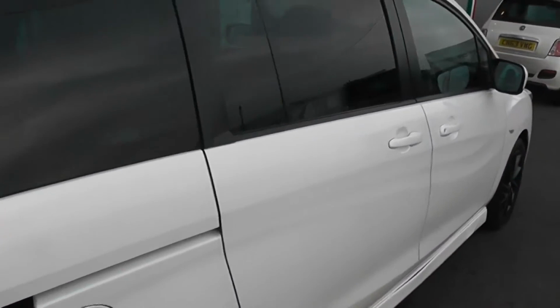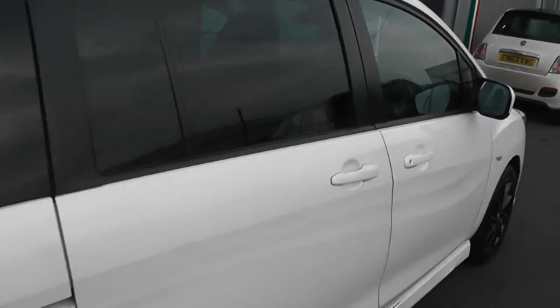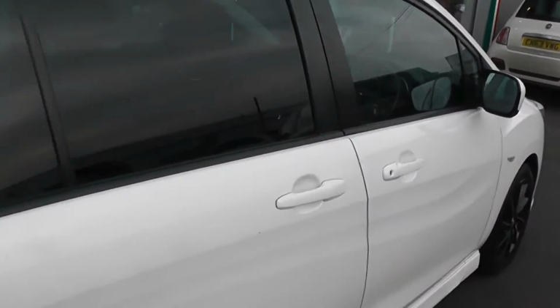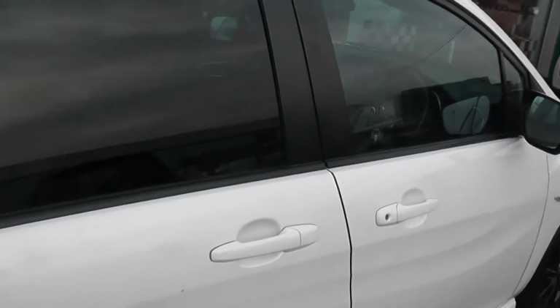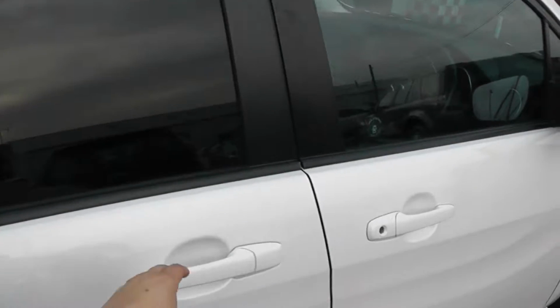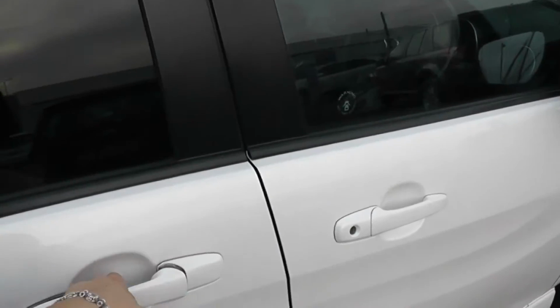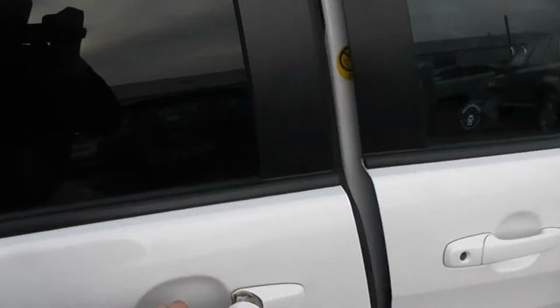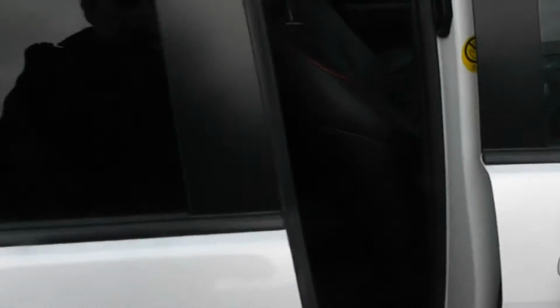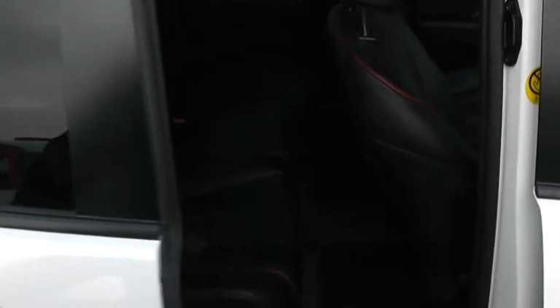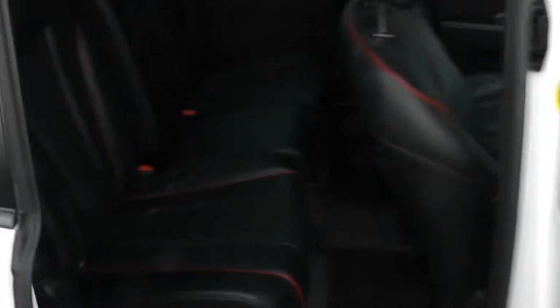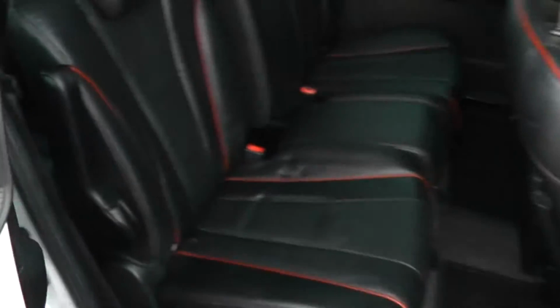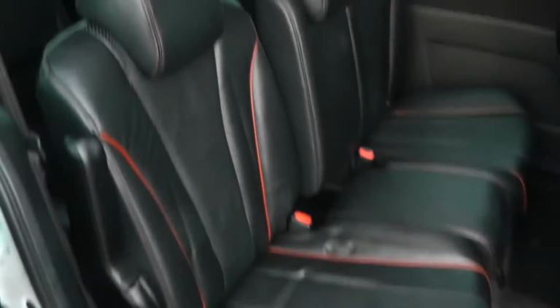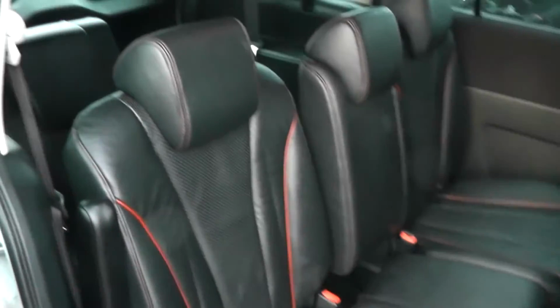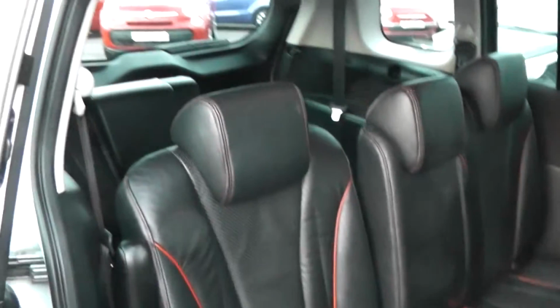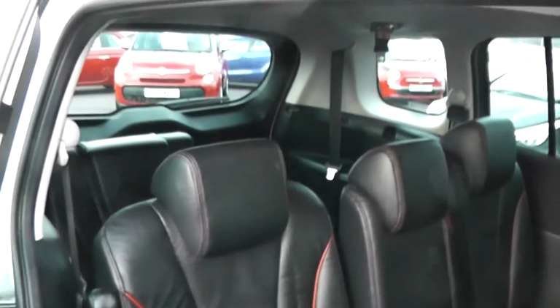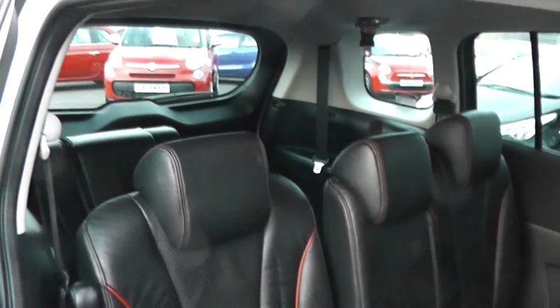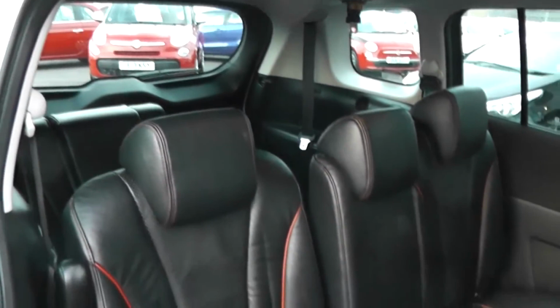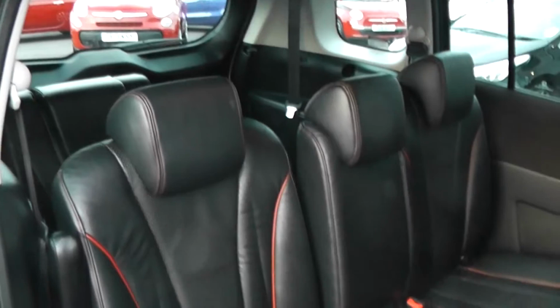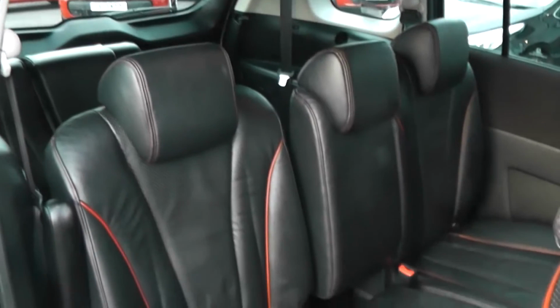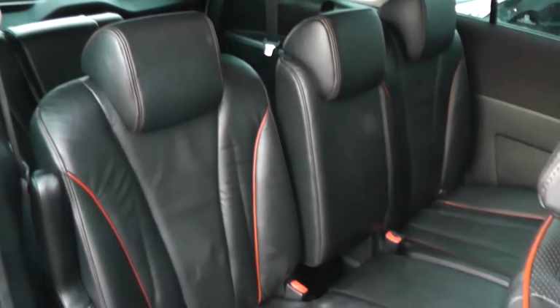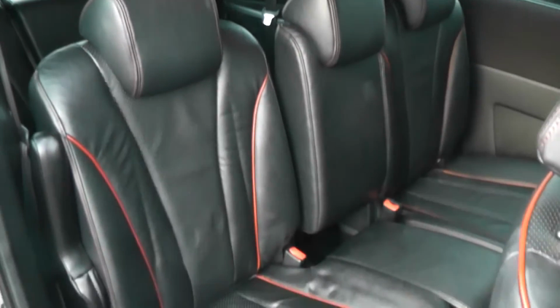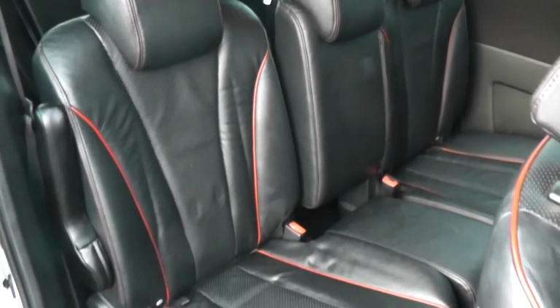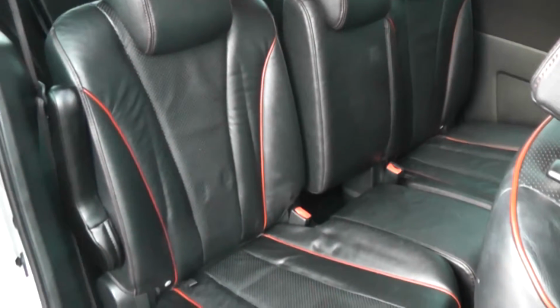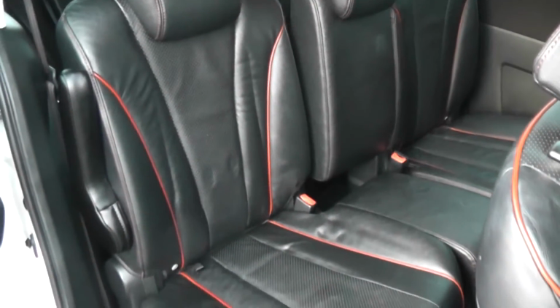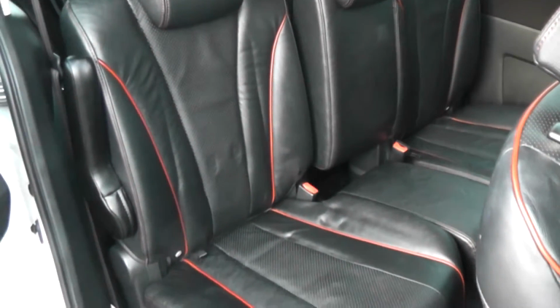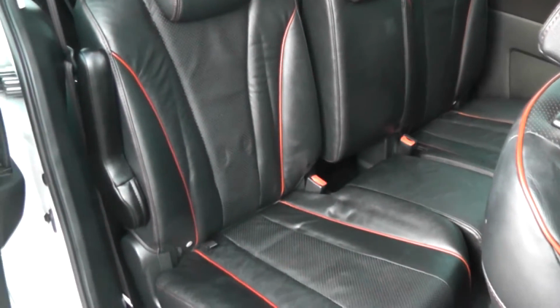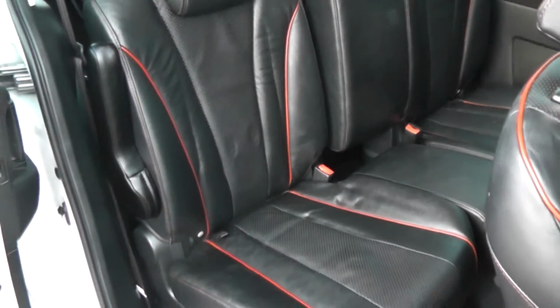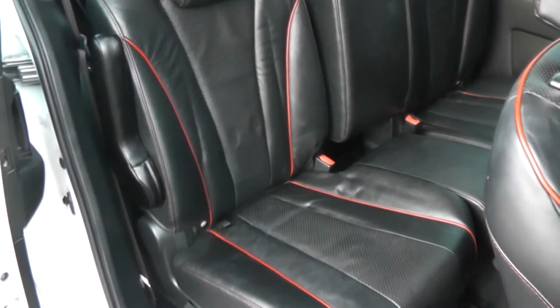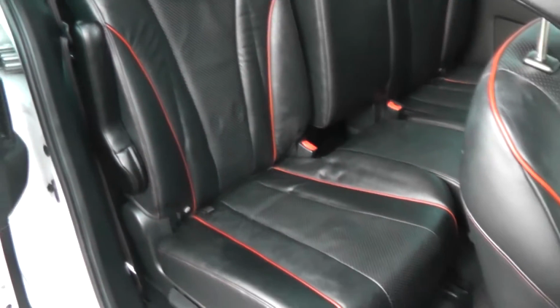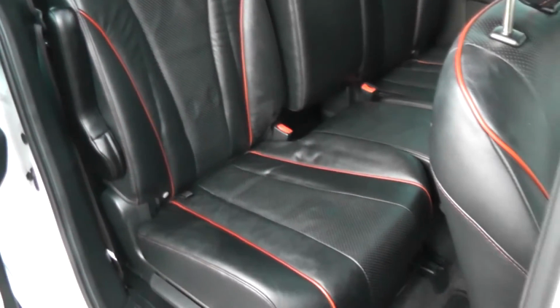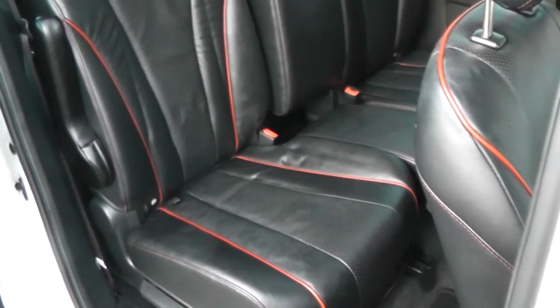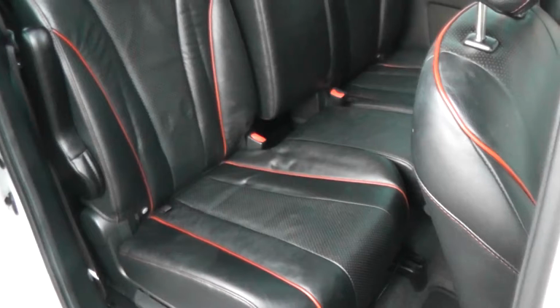This is a five door with sliding doors, full leather interior, all in excellent condition, showing no sign of wear or tear at all. It's got red stitch detailing on the seats as well.